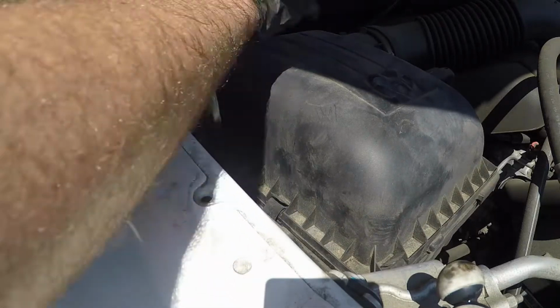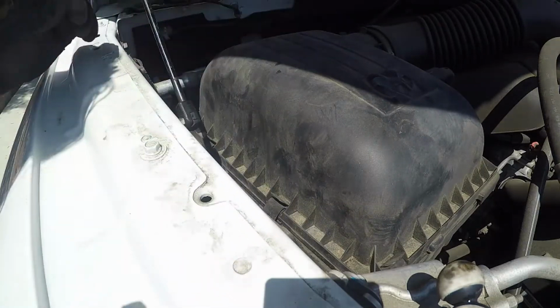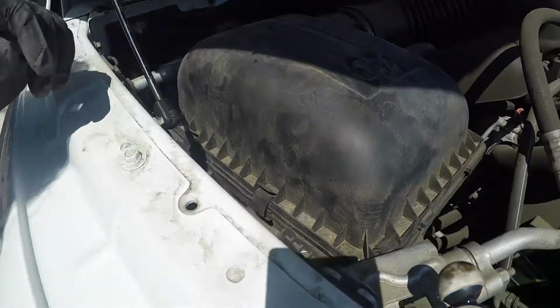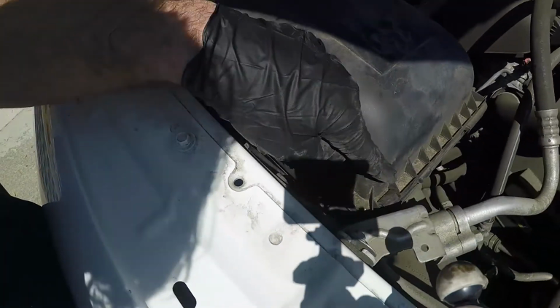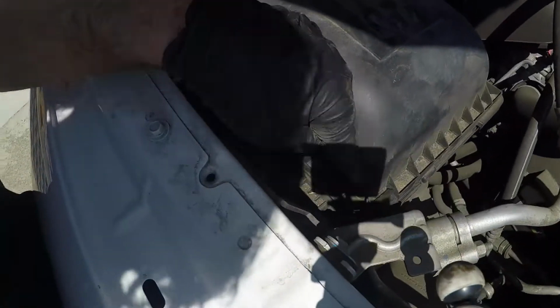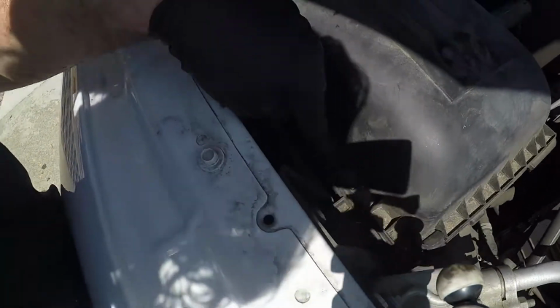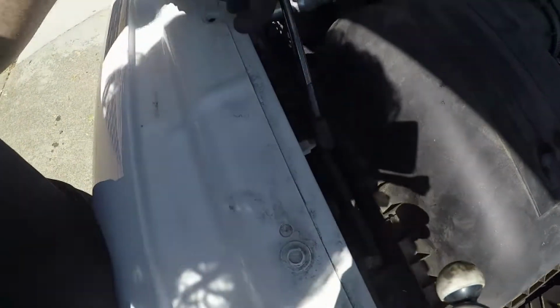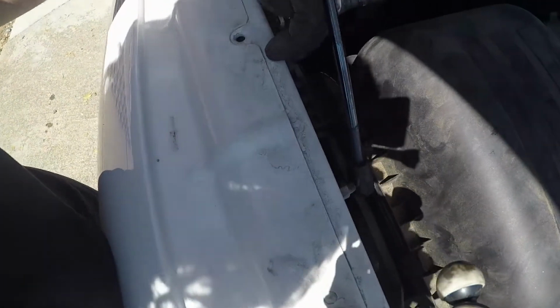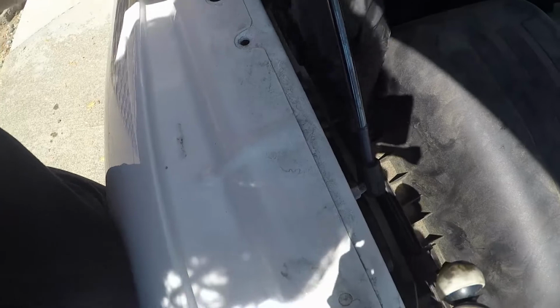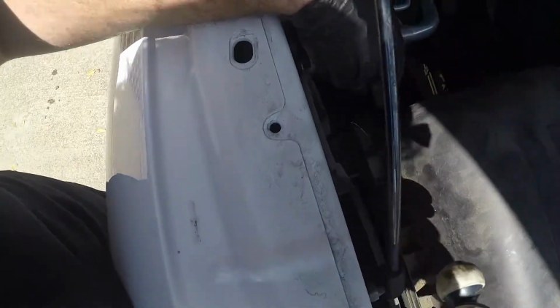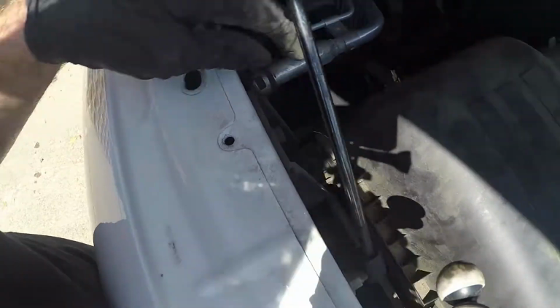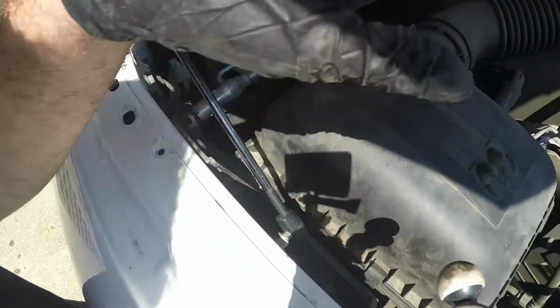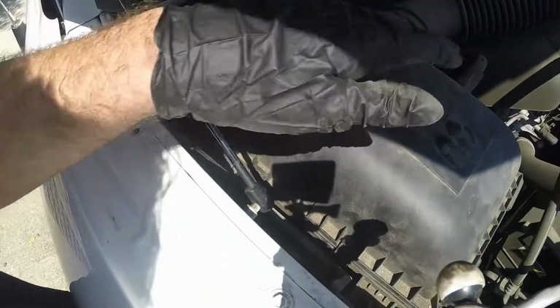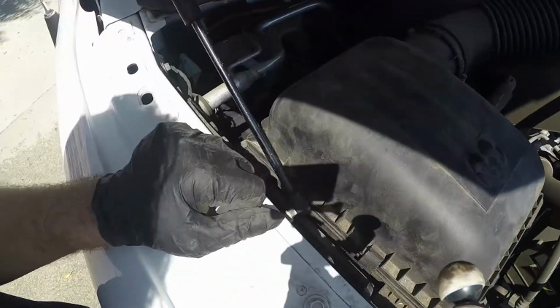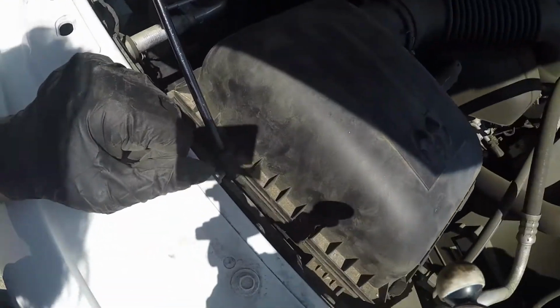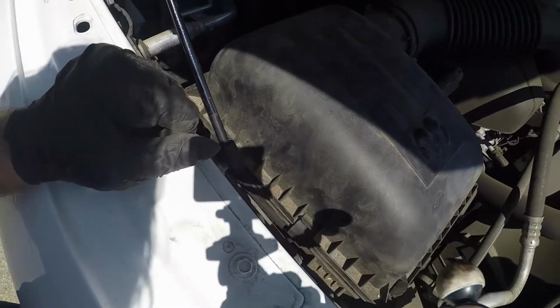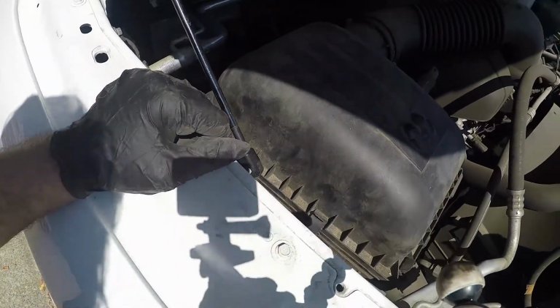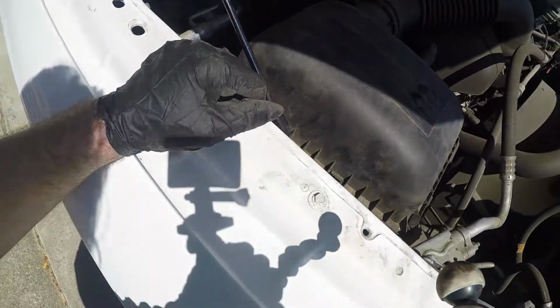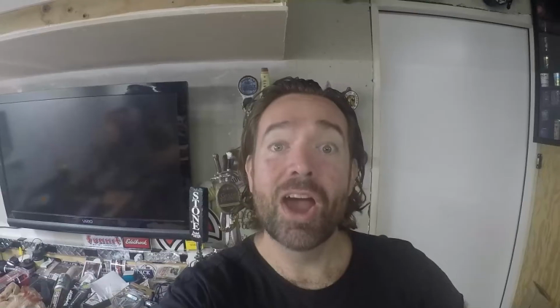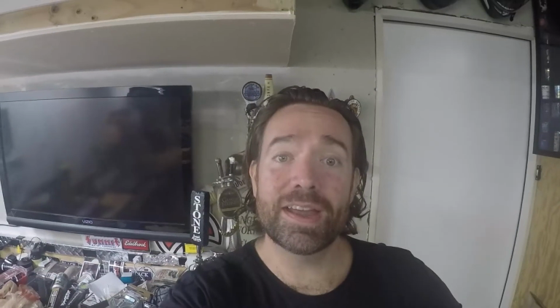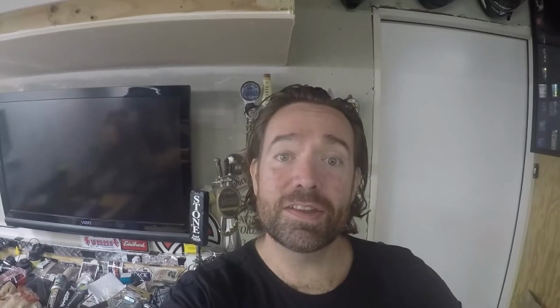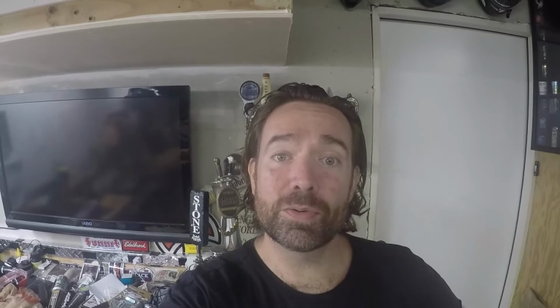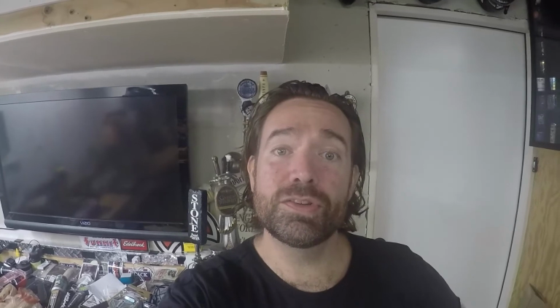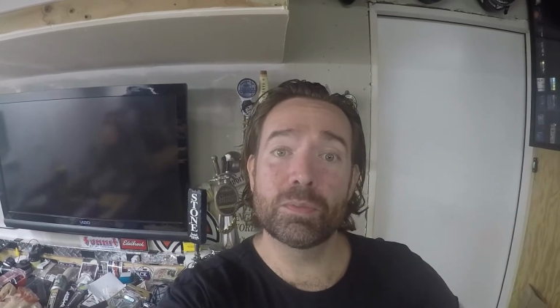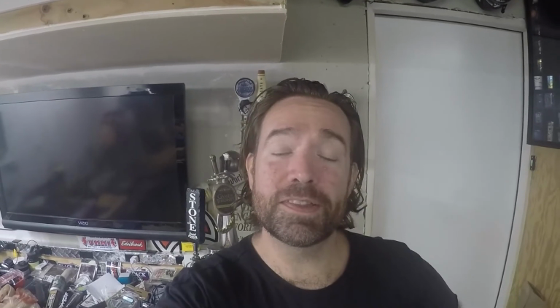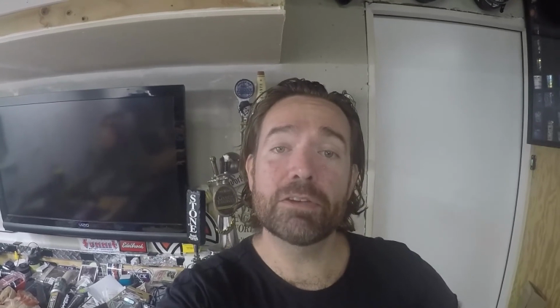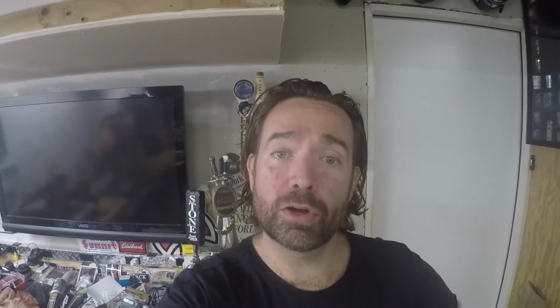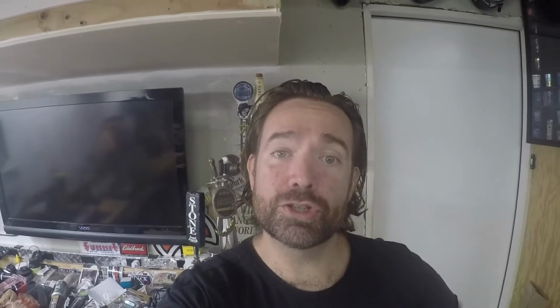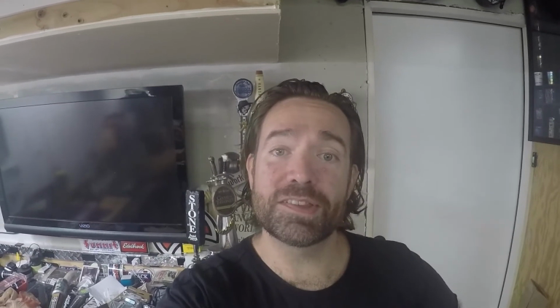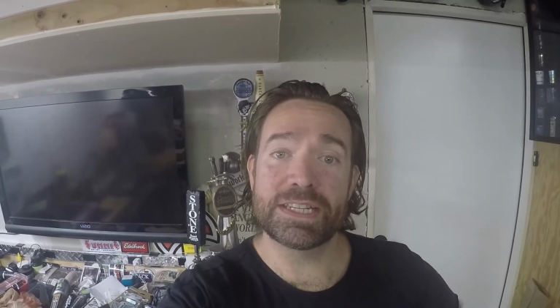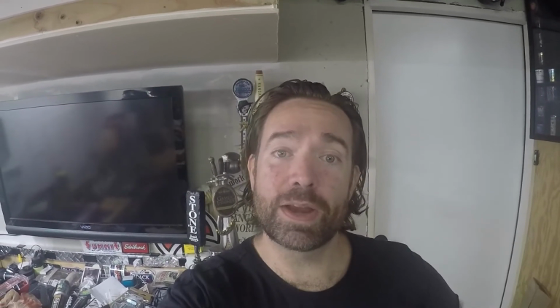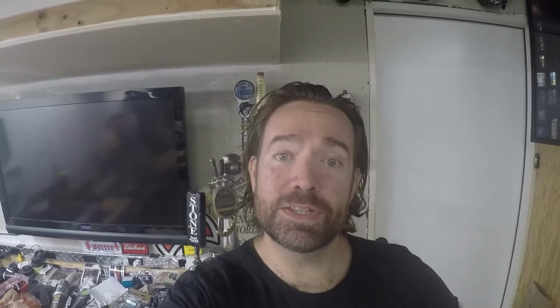There we go. So once again, you just relatch these four tabs right here. And that is all there is to changing your engine air filter. Alright guys, so that is all there is to replacing the air filter on your 2017 RAM 1500.